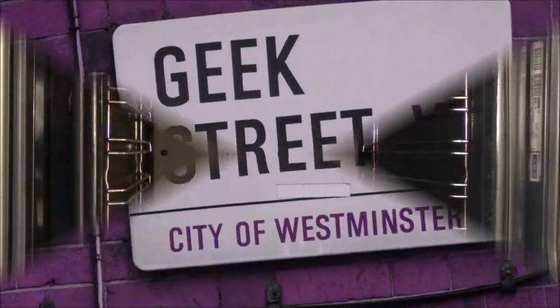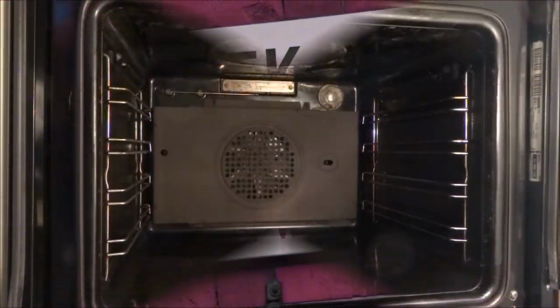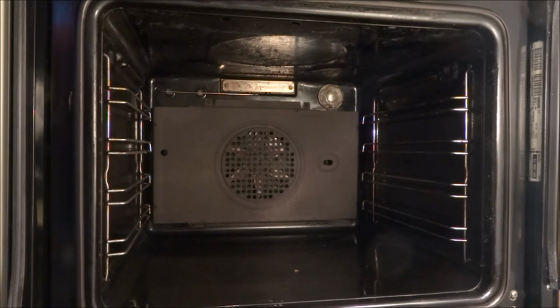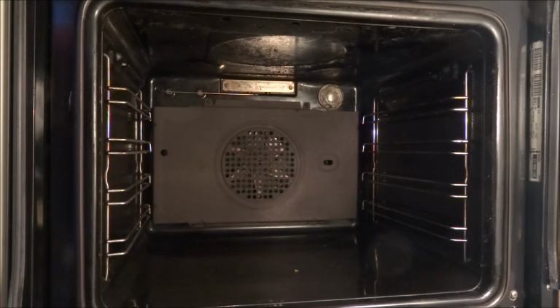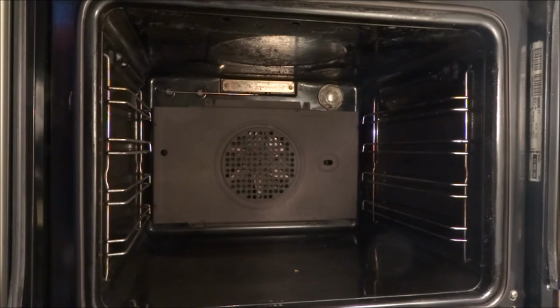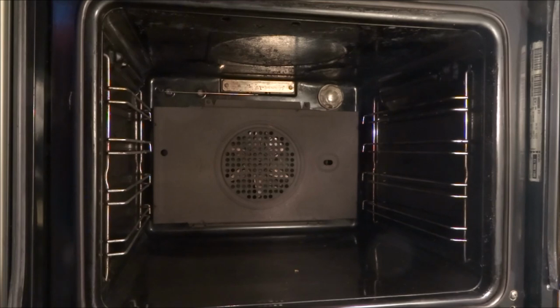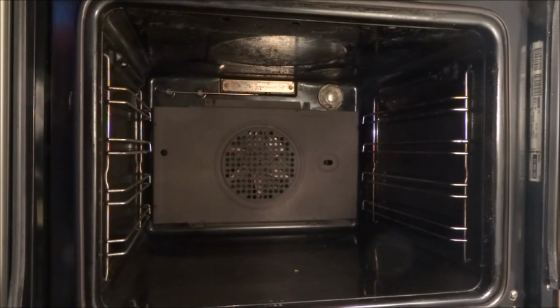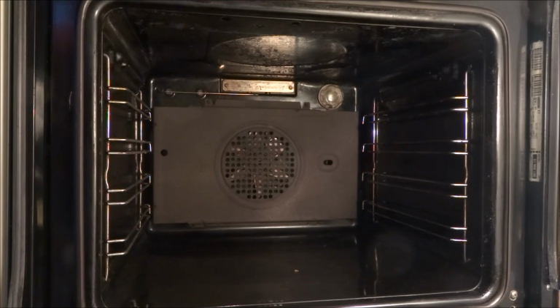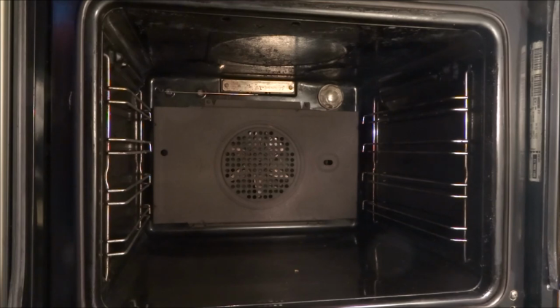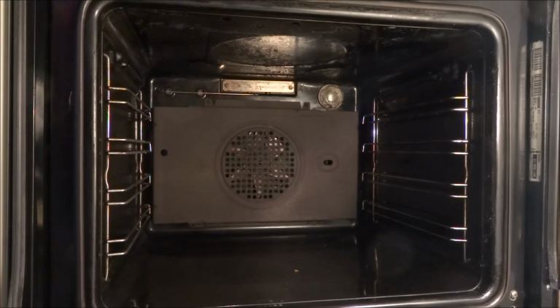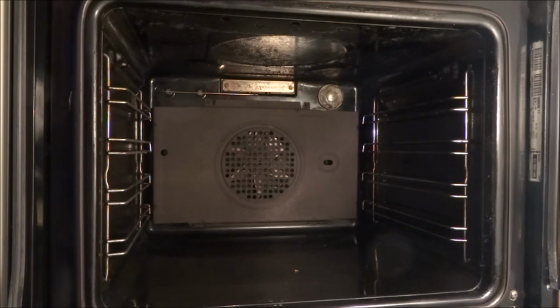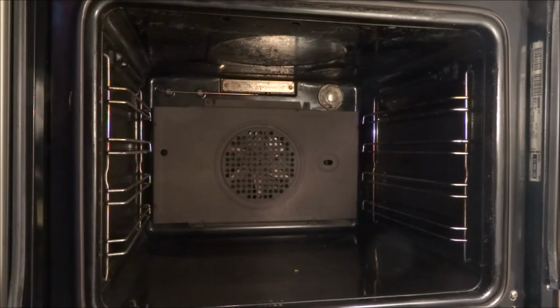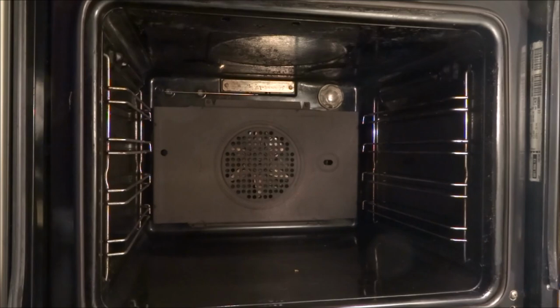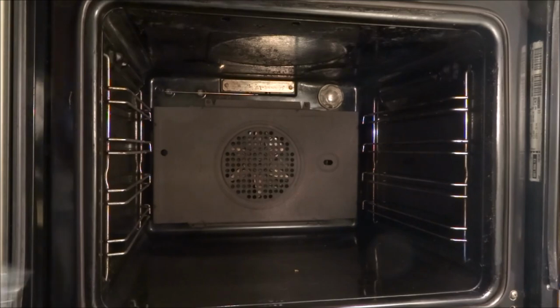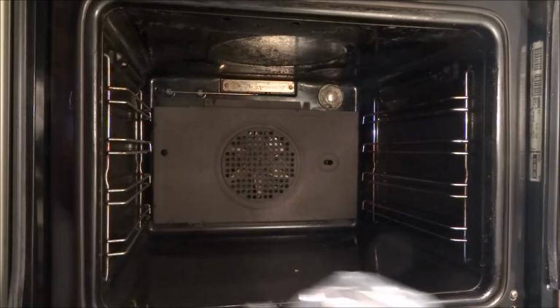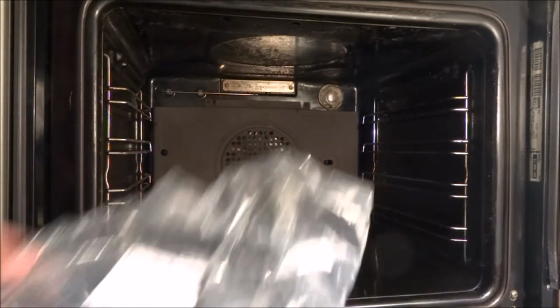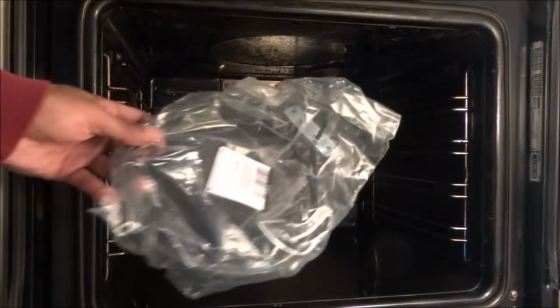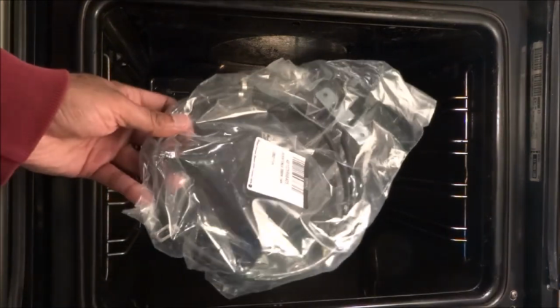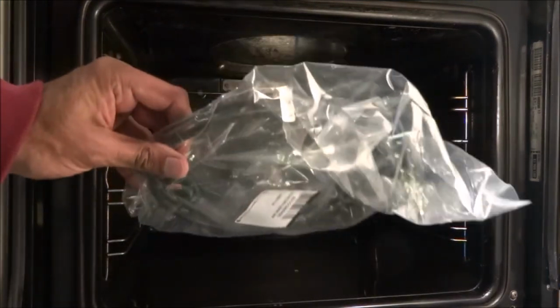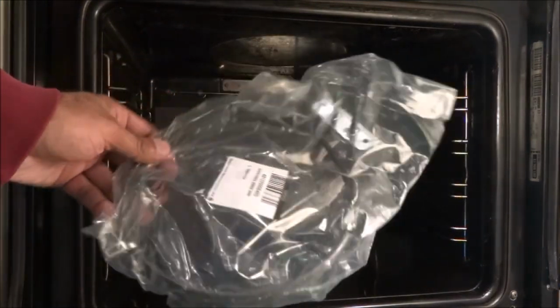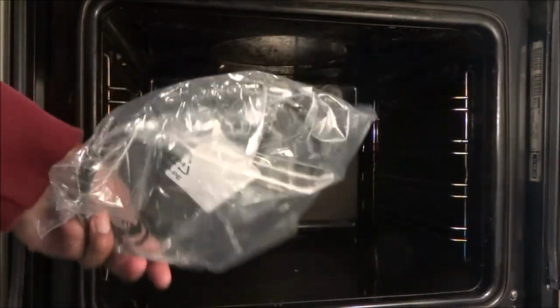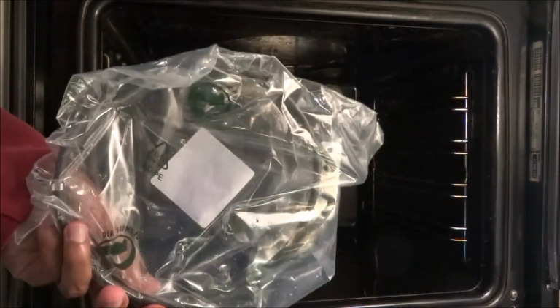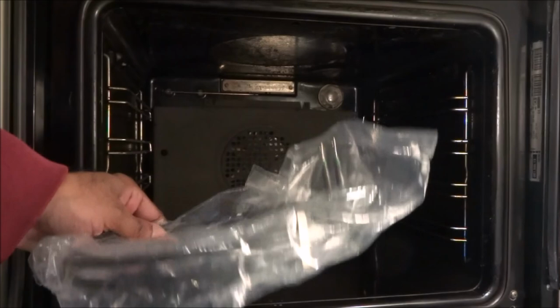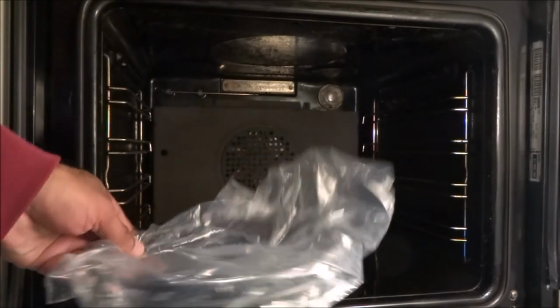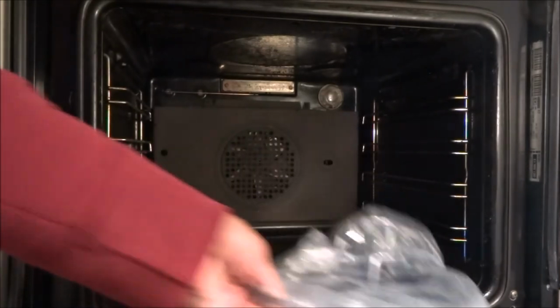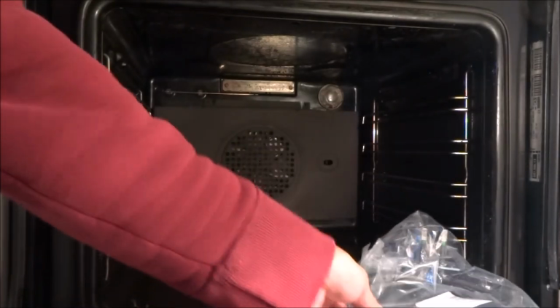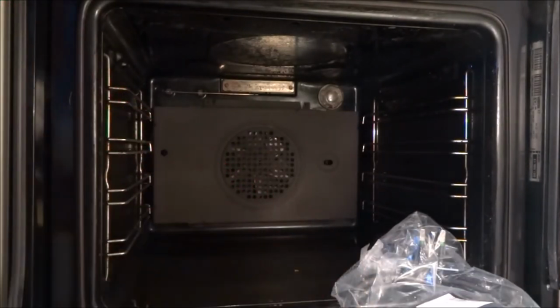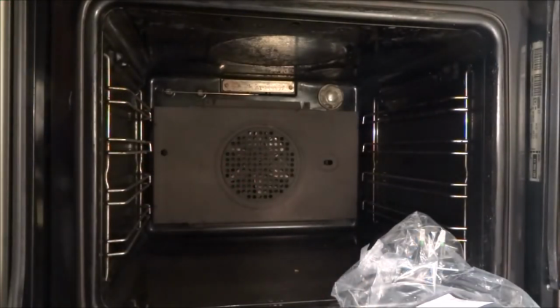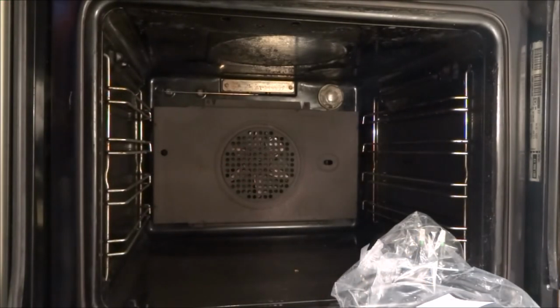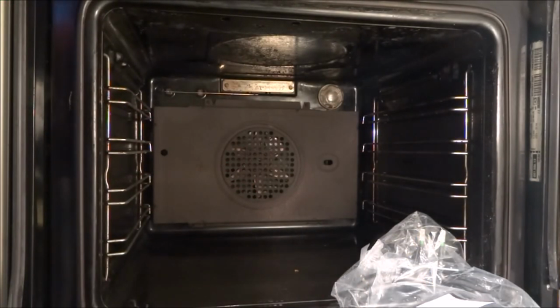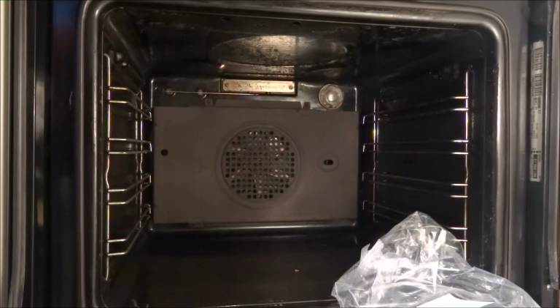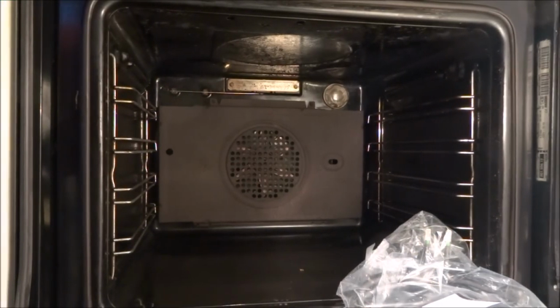Hi there, today I'm going to show you how to replace an element in an oven. This particular oven is an IKEA oven and I've bought a replacement element here, so it costs around £30.